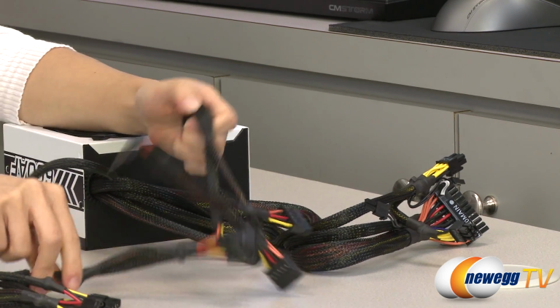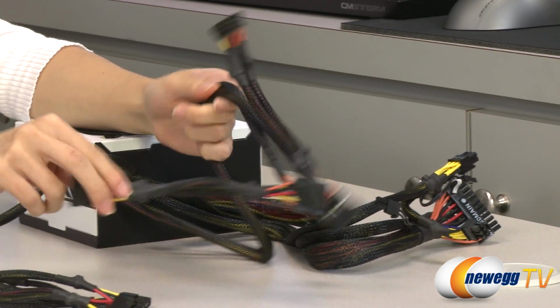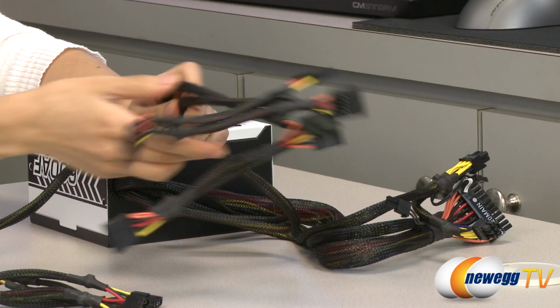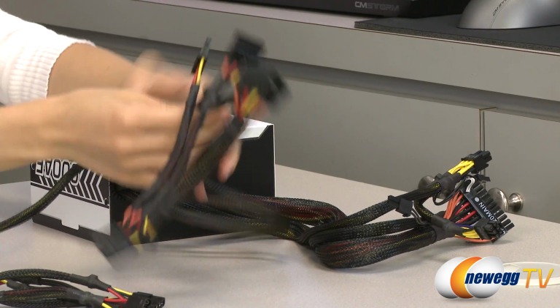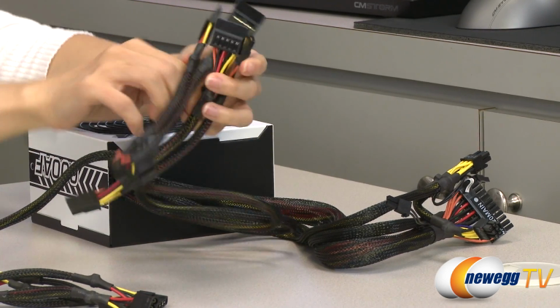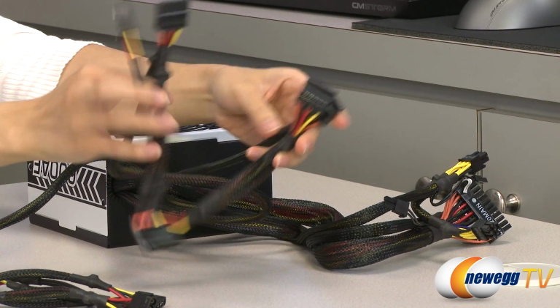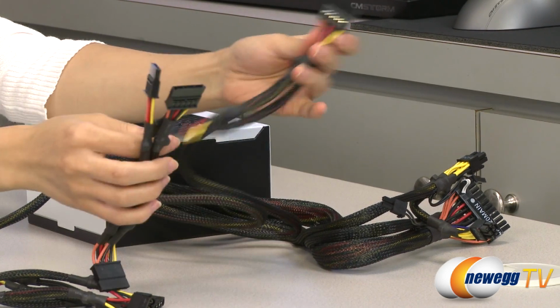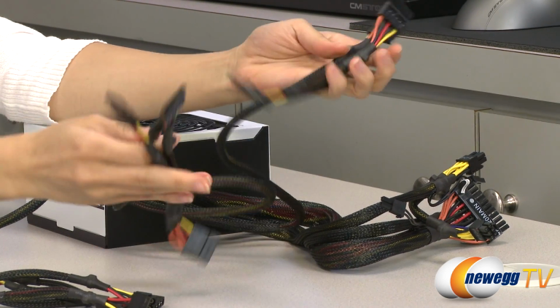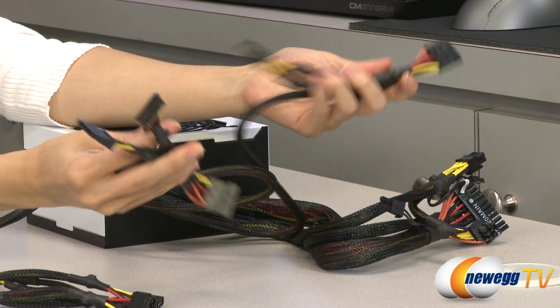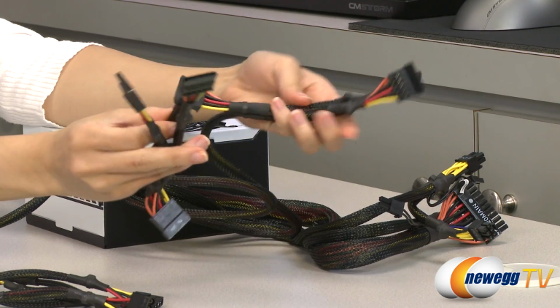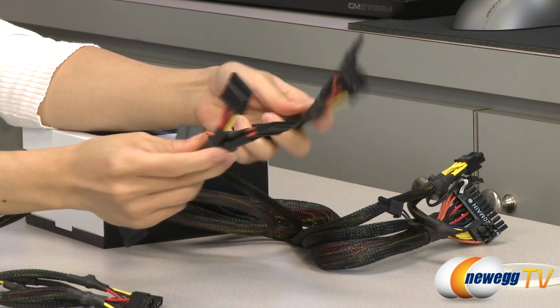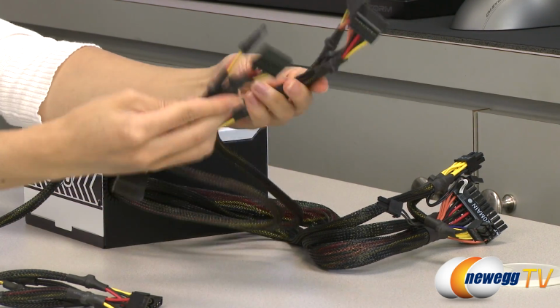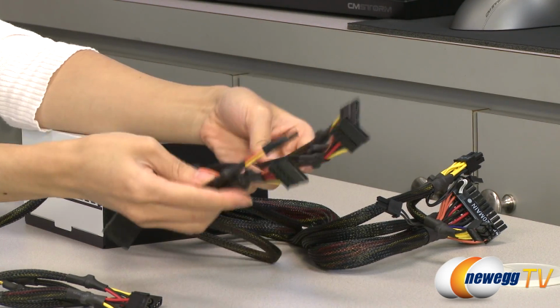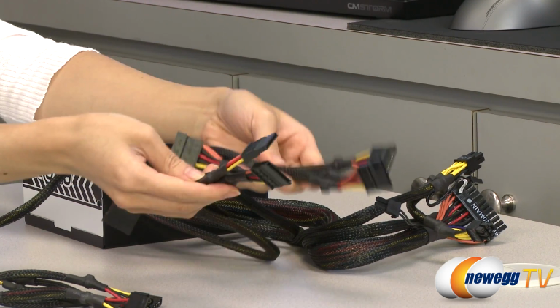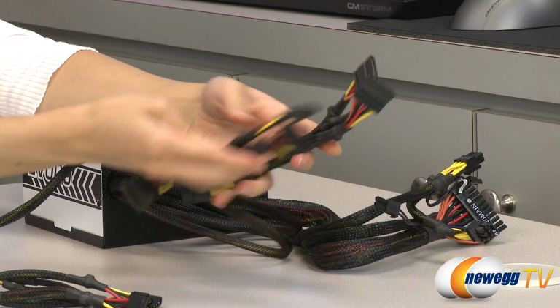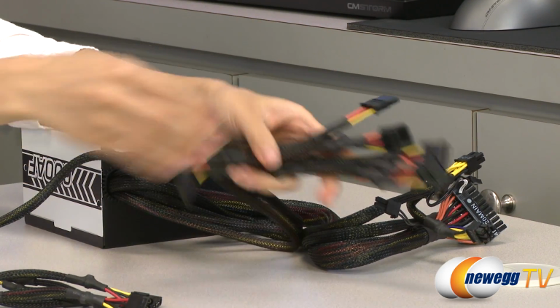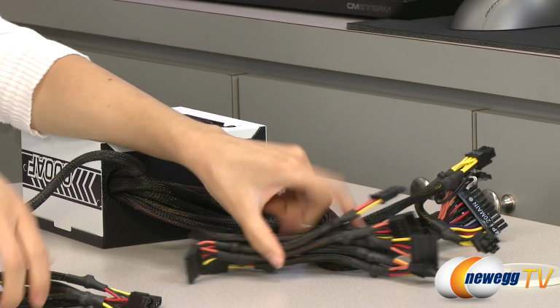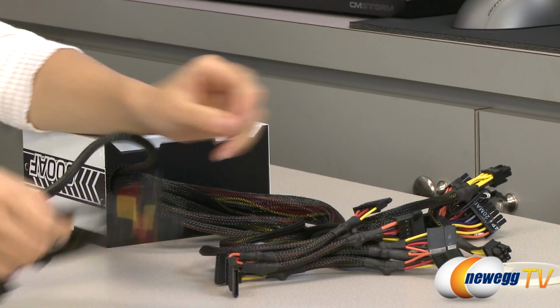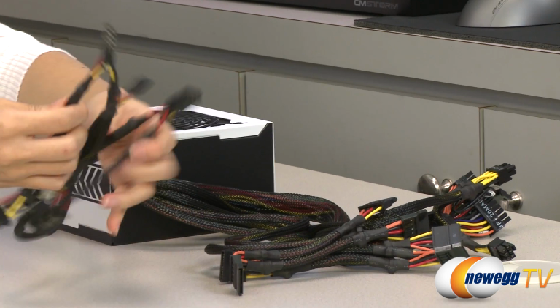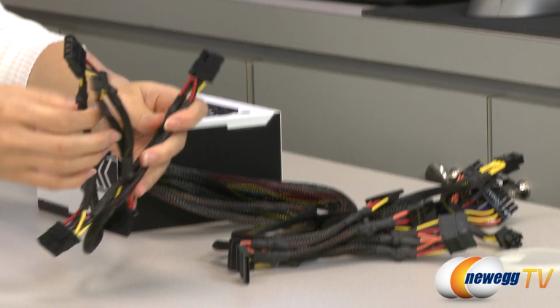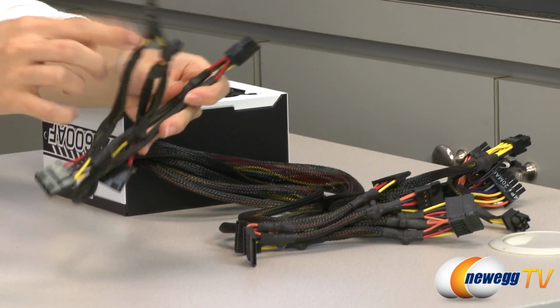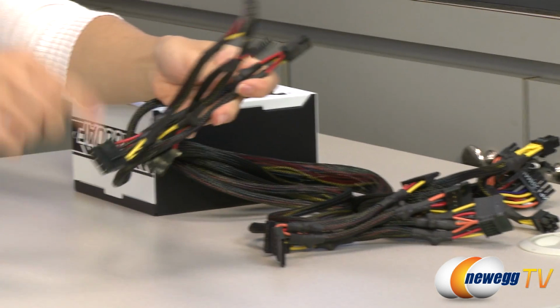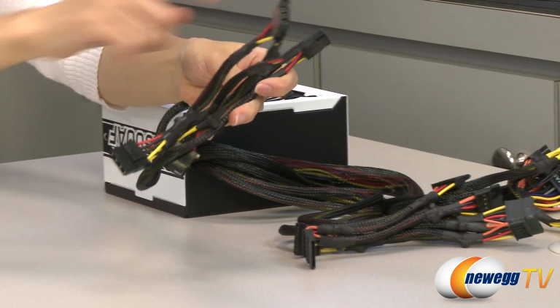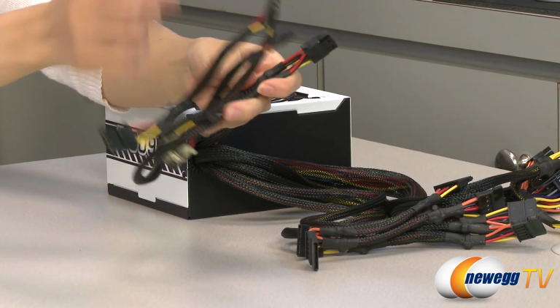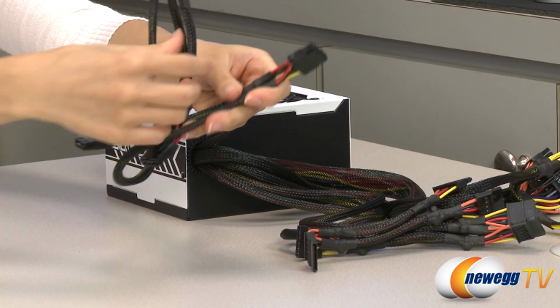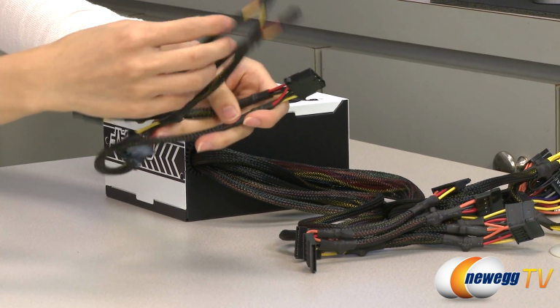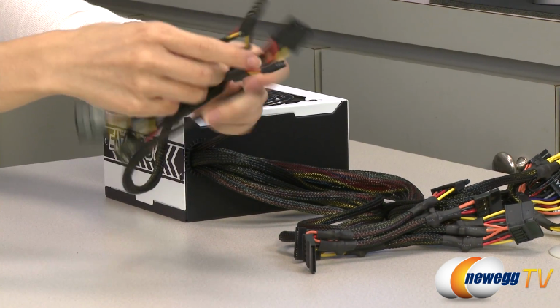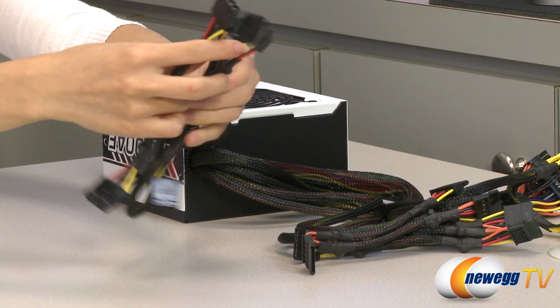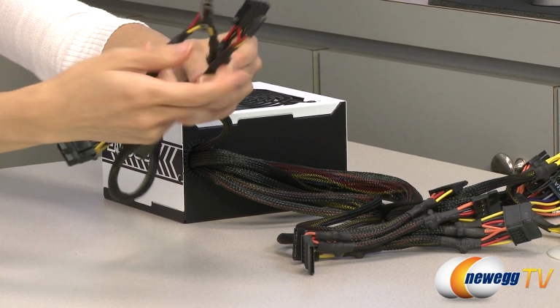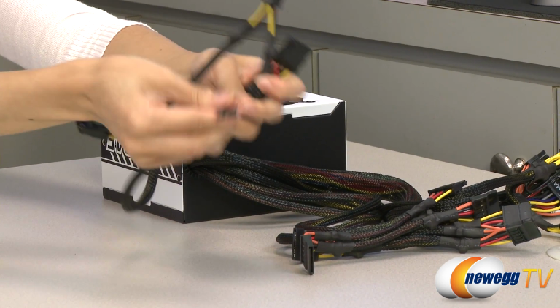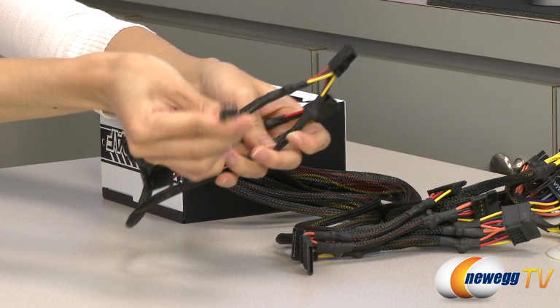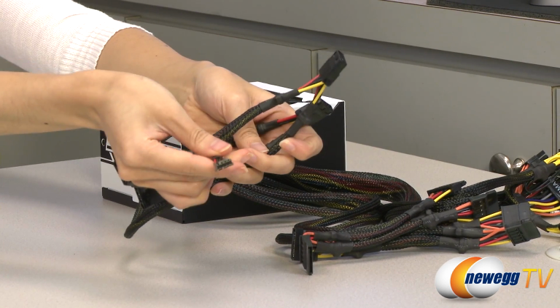We also have six SATA connectors, four Molex connectors, and a floppy plug.